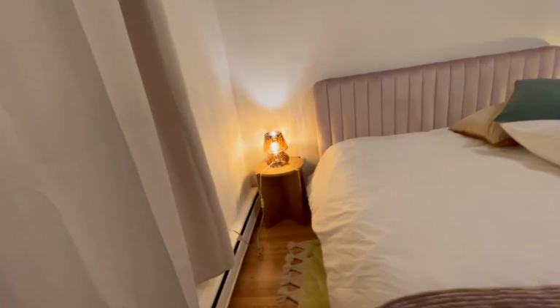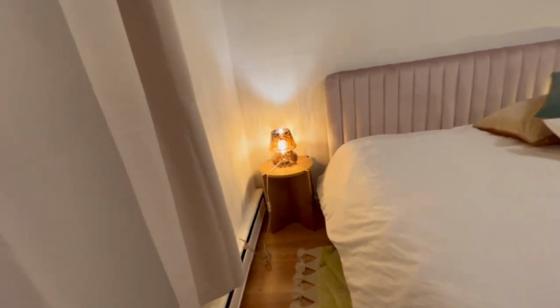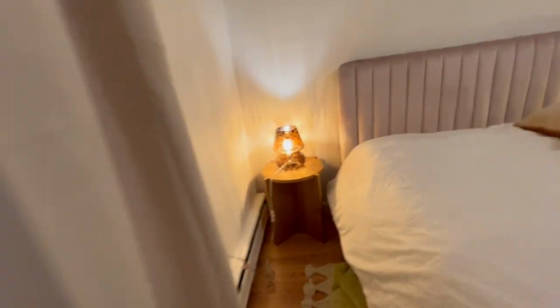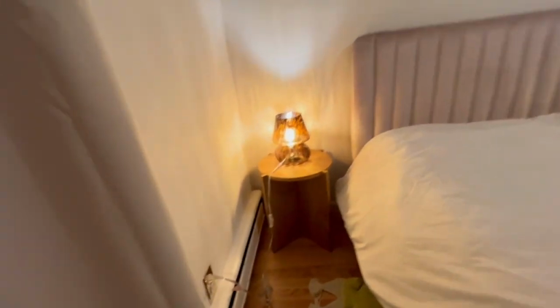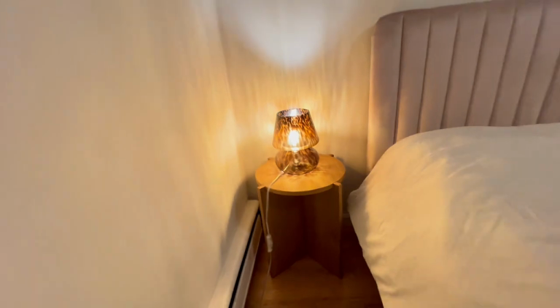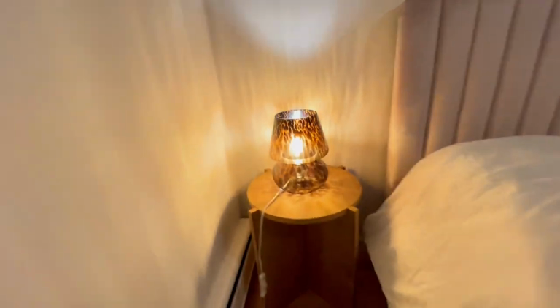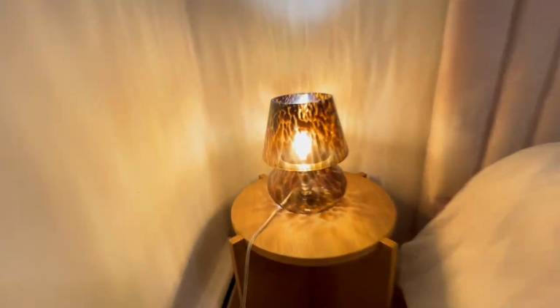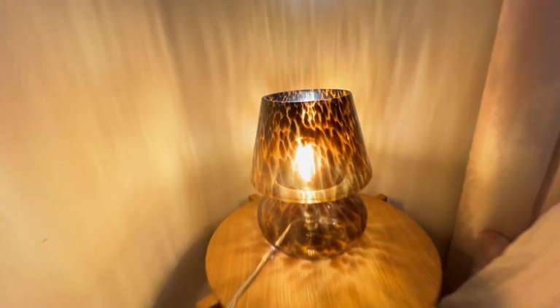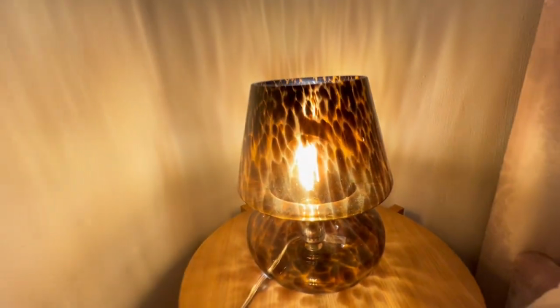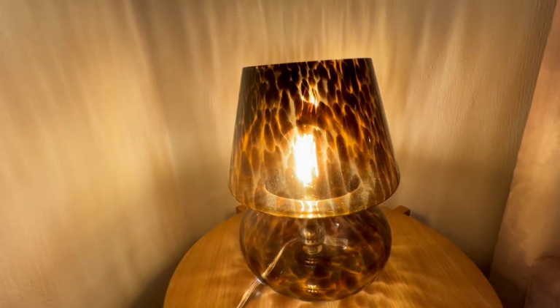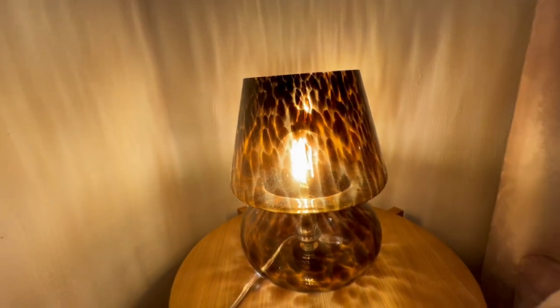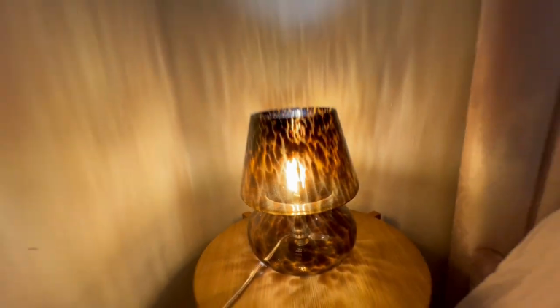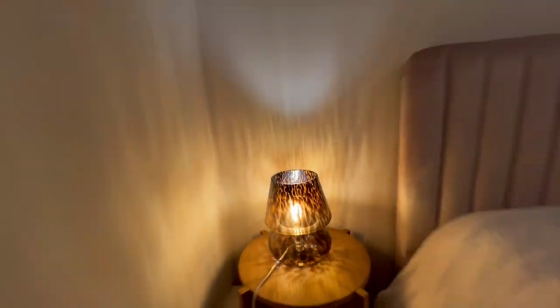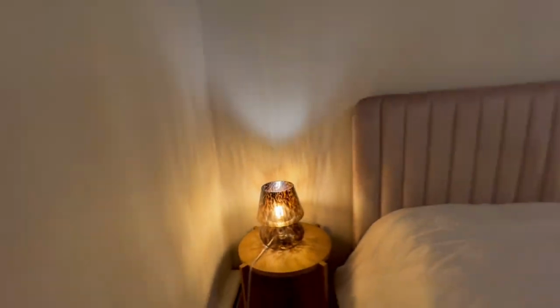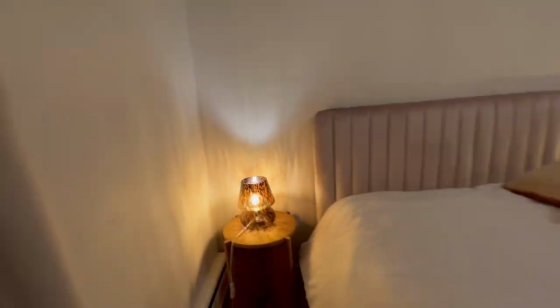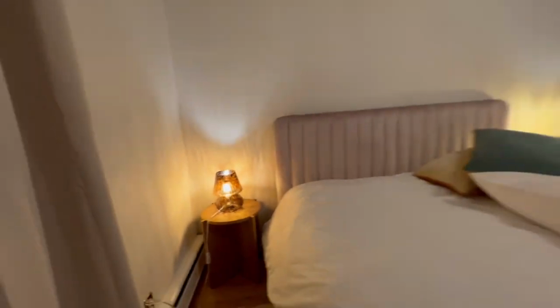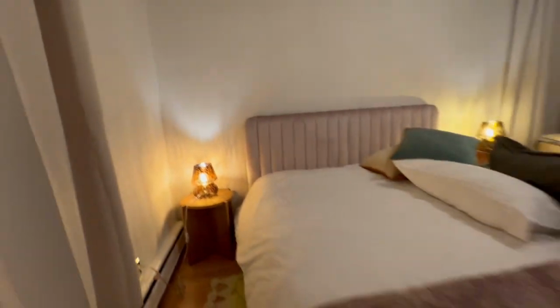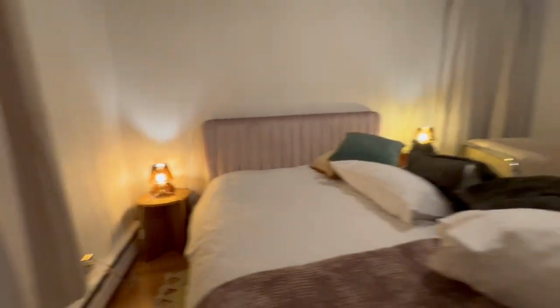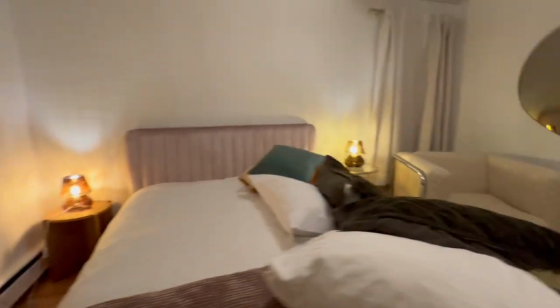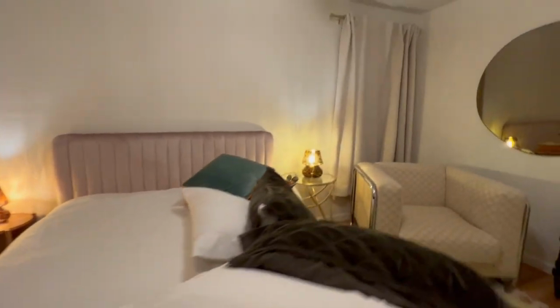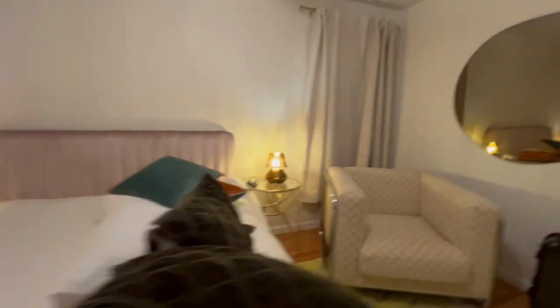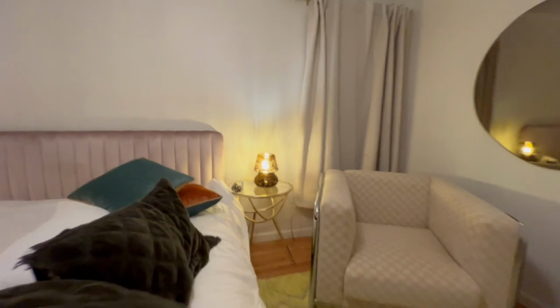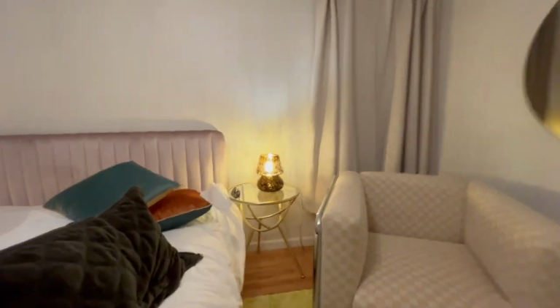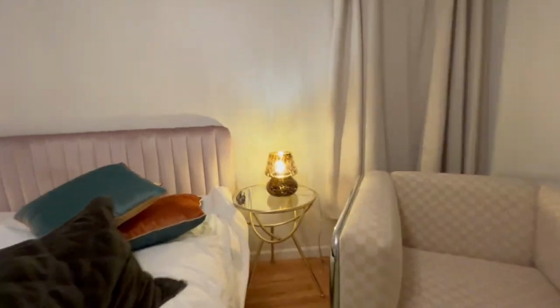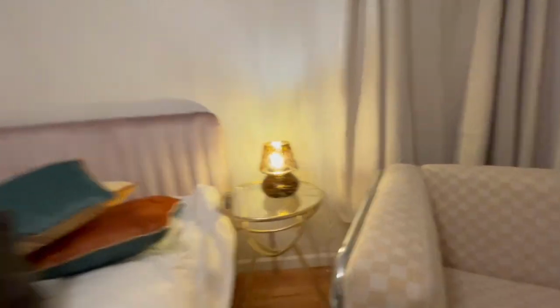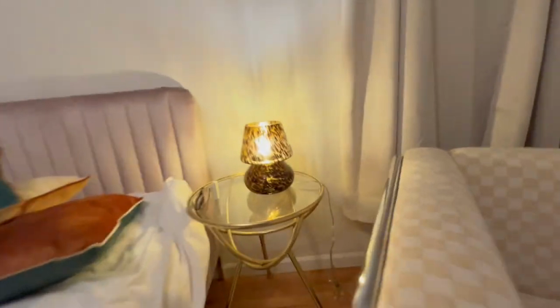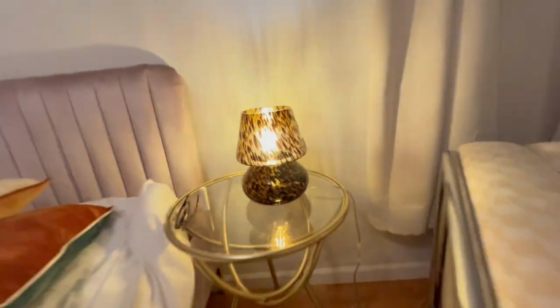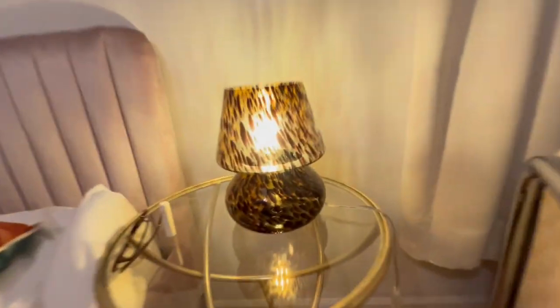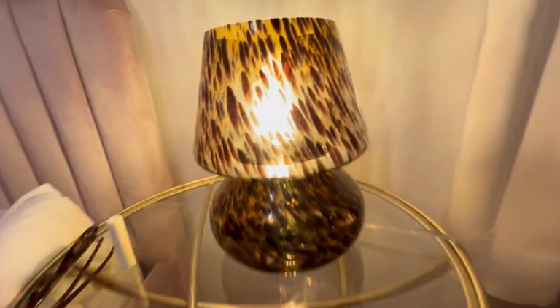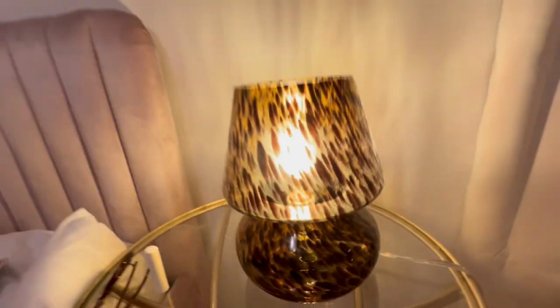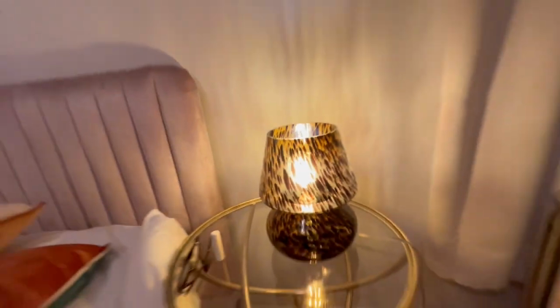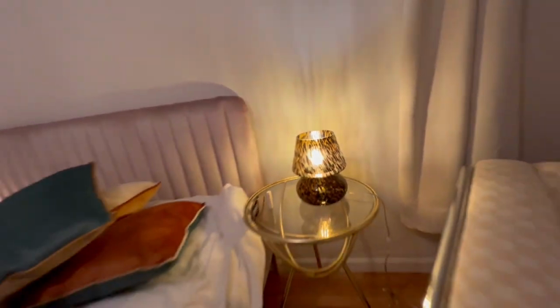Walk over here, you can see the mushroom lamp there, and walk over here, you can see the mushroom lamp here. It's a very nice touch.